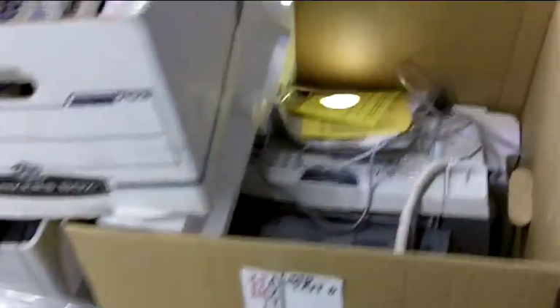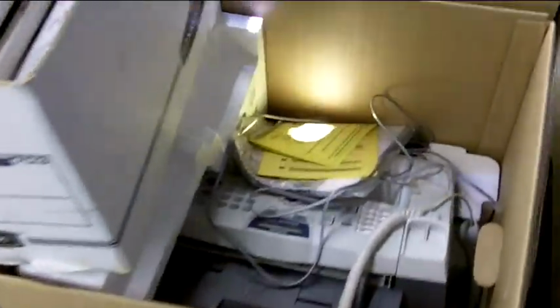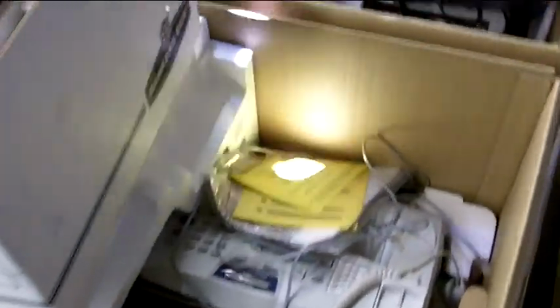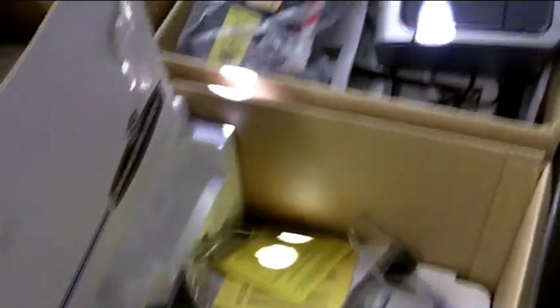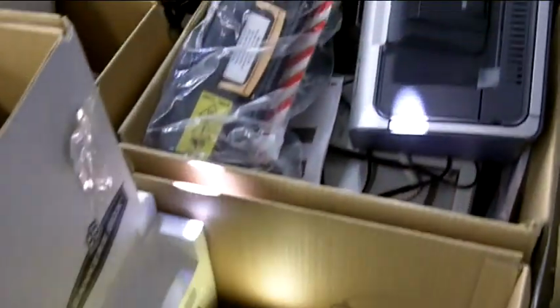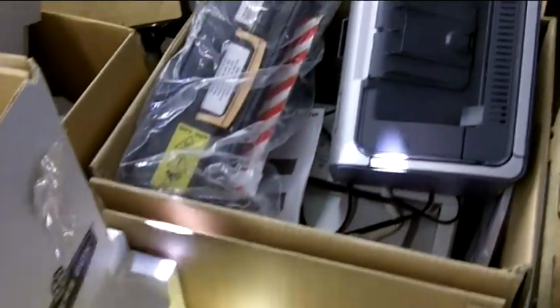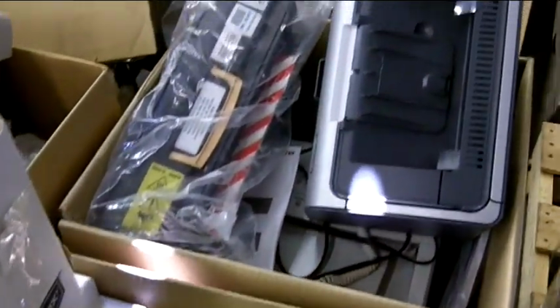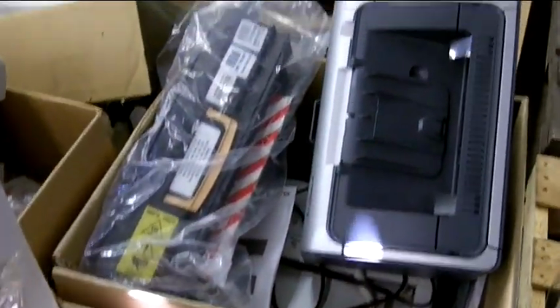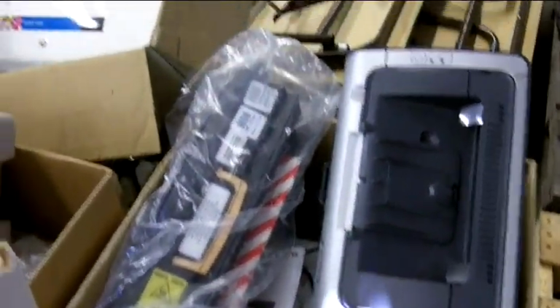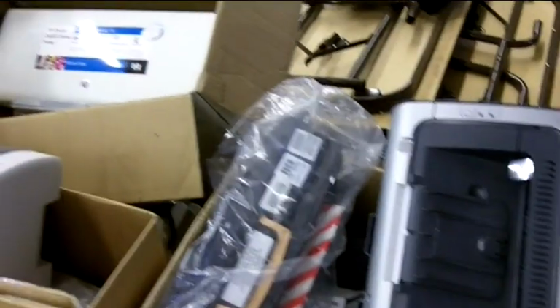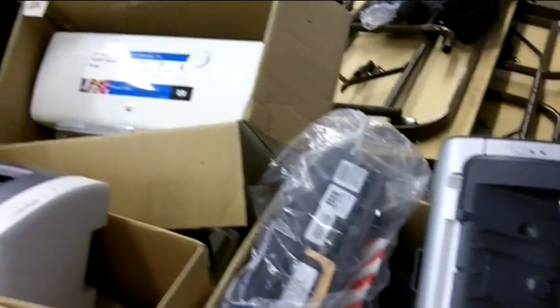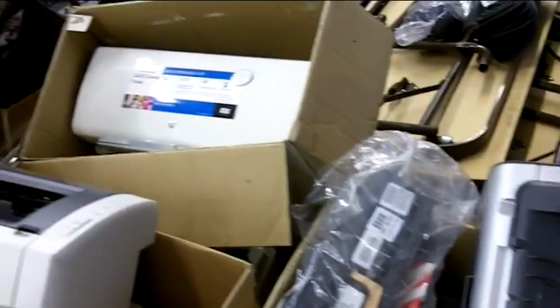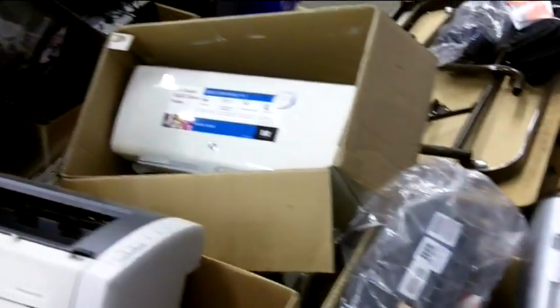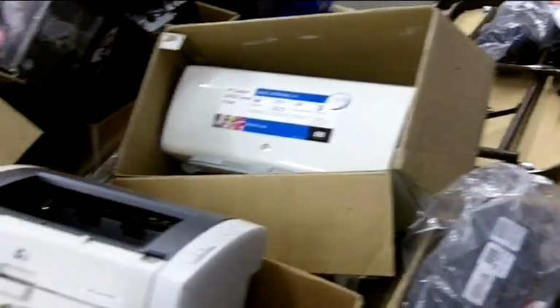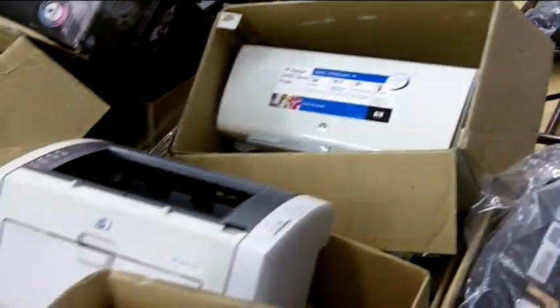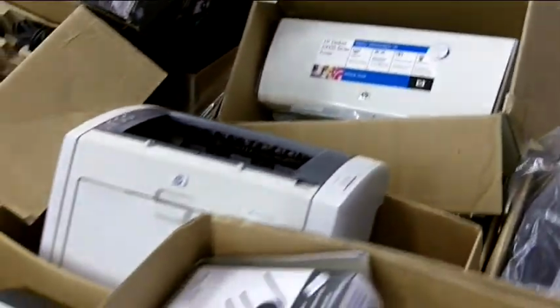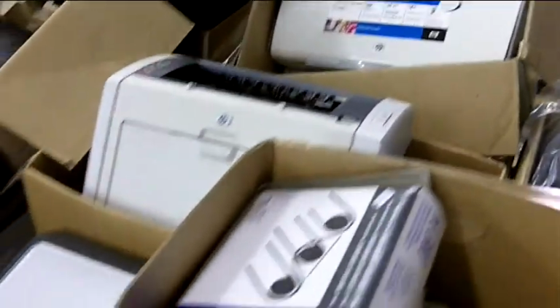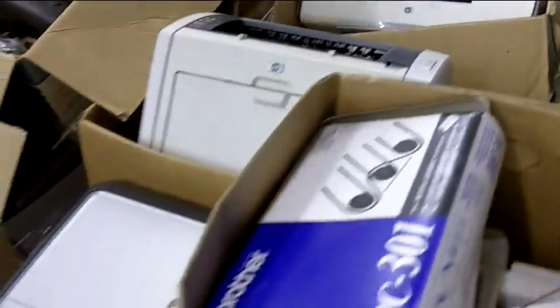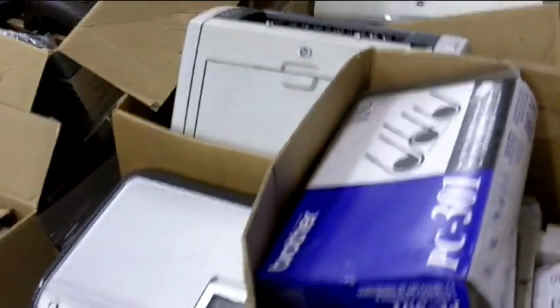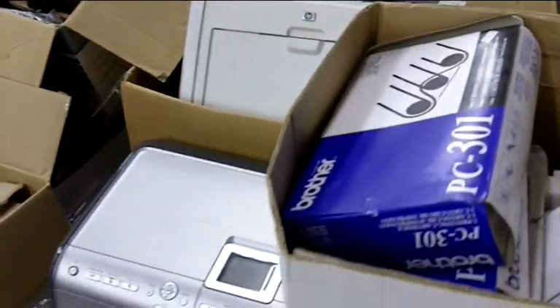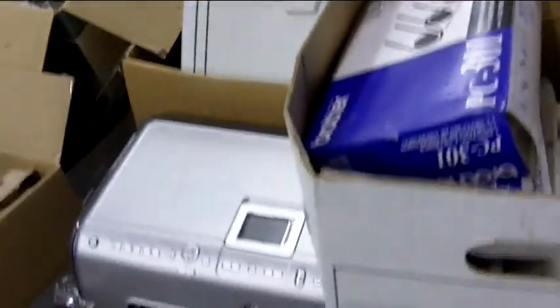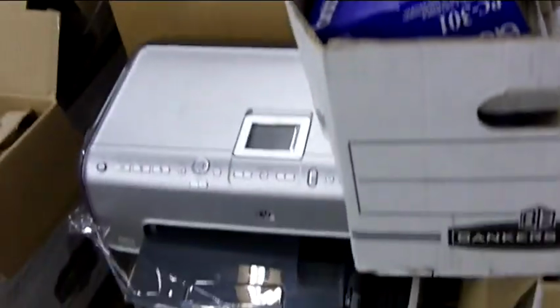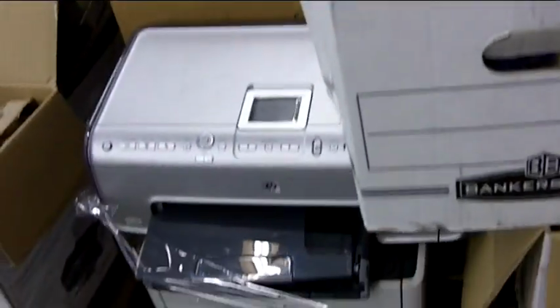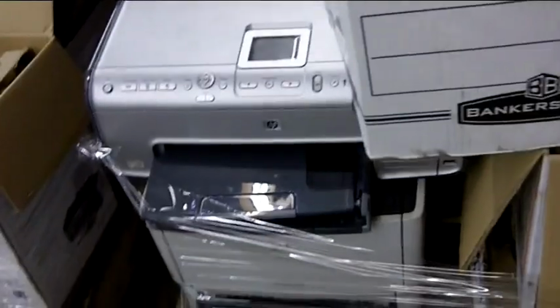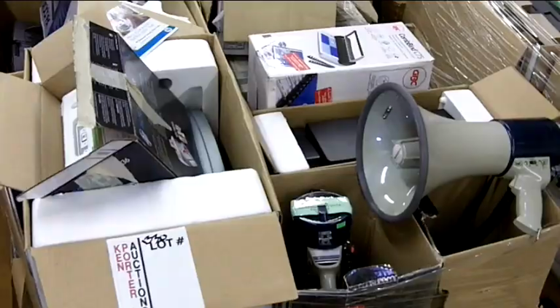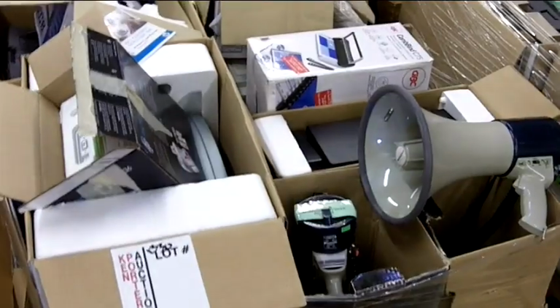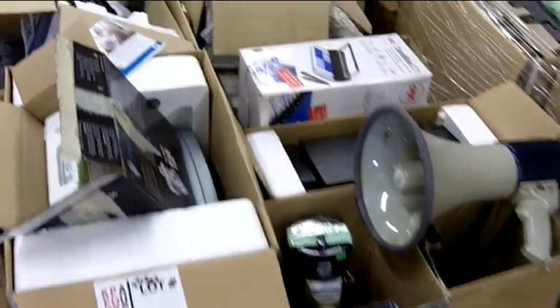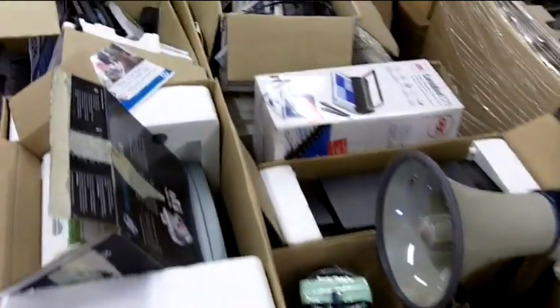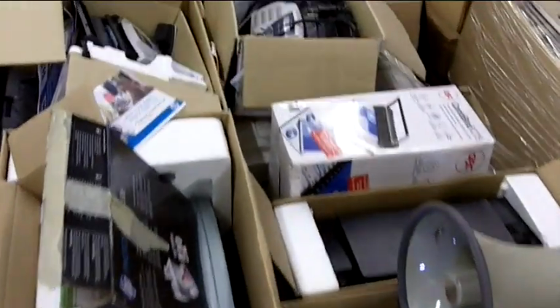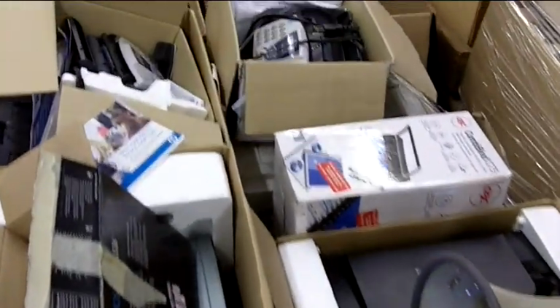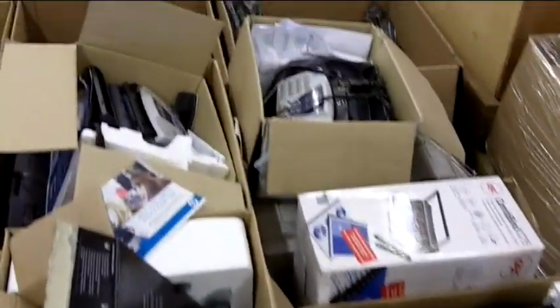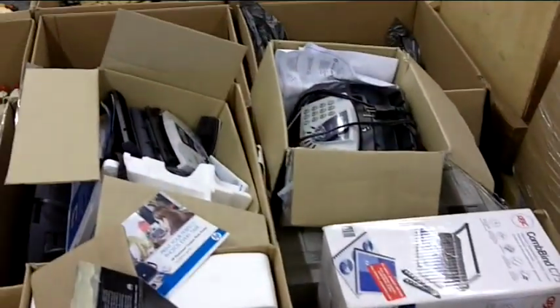Various printers. Fax machines and bullhorns.